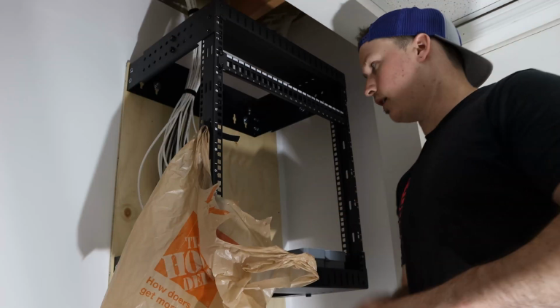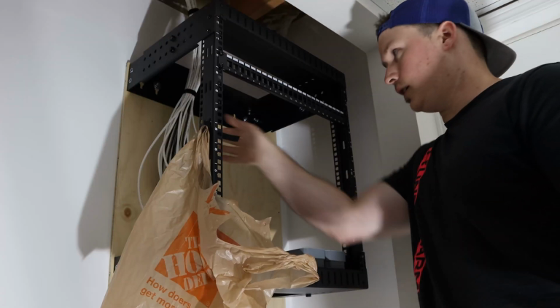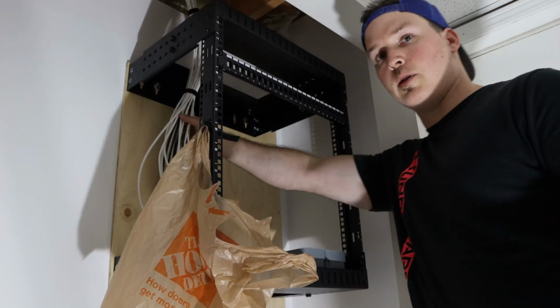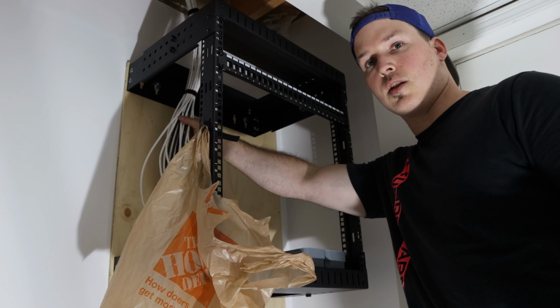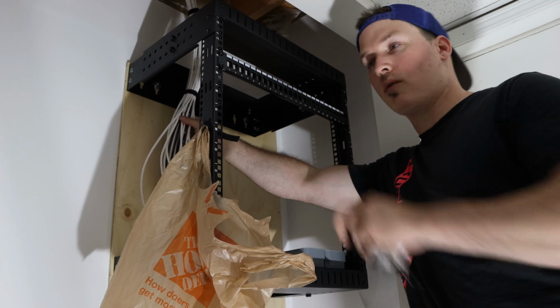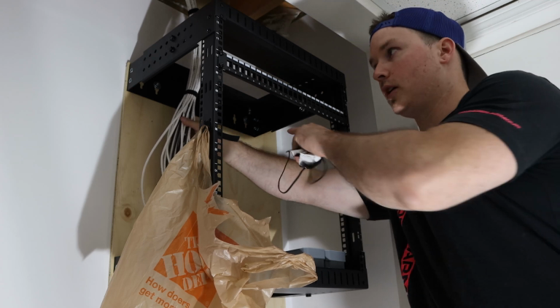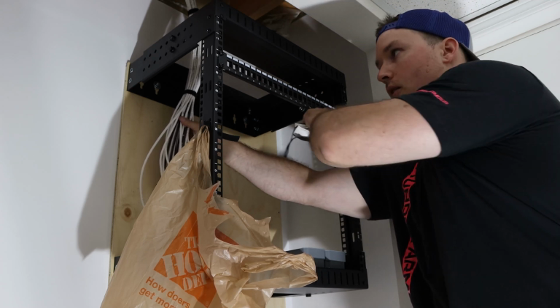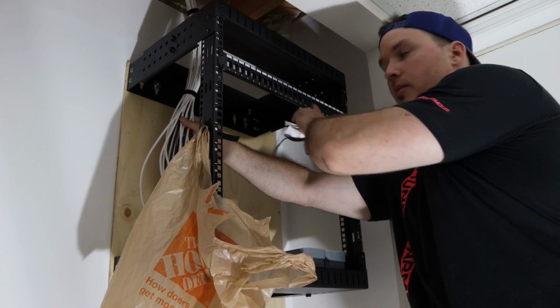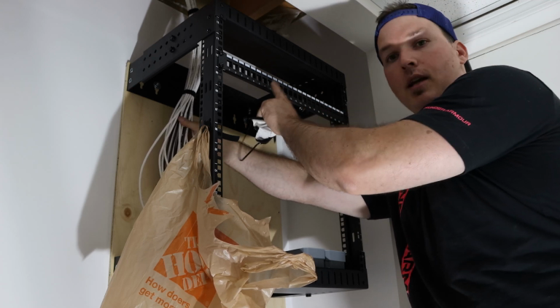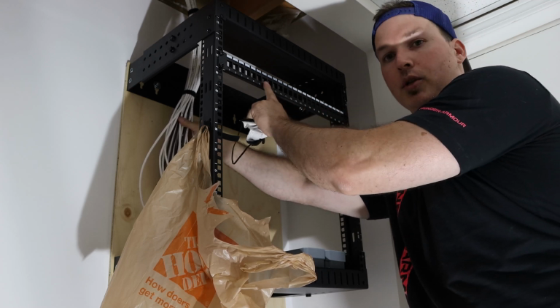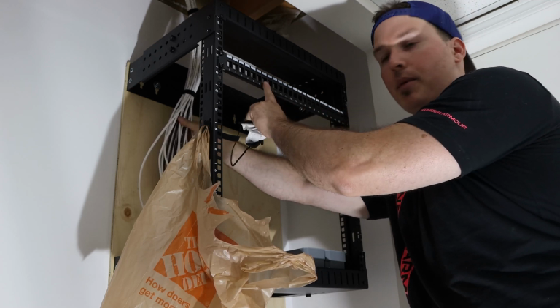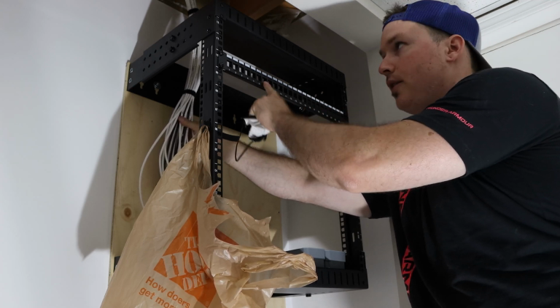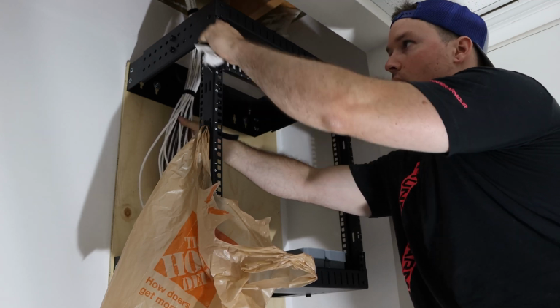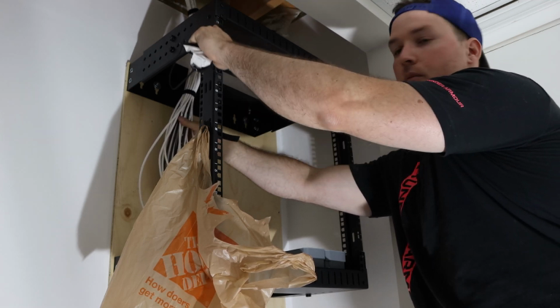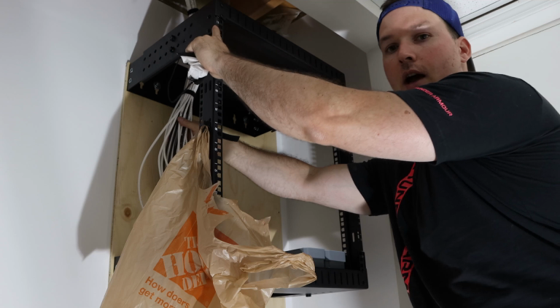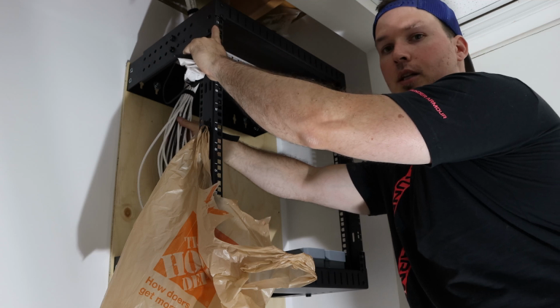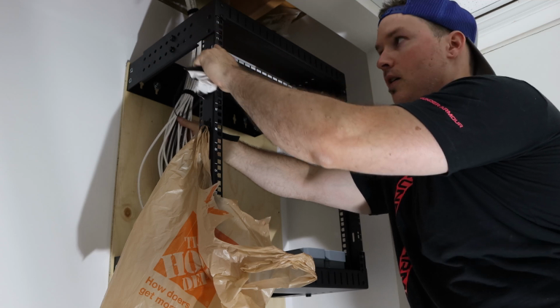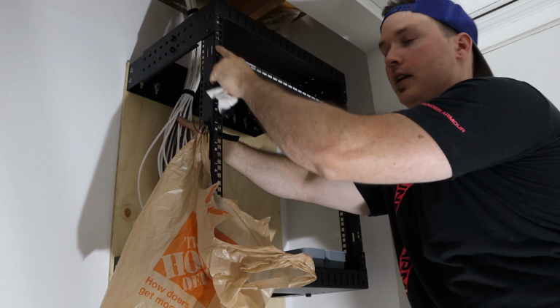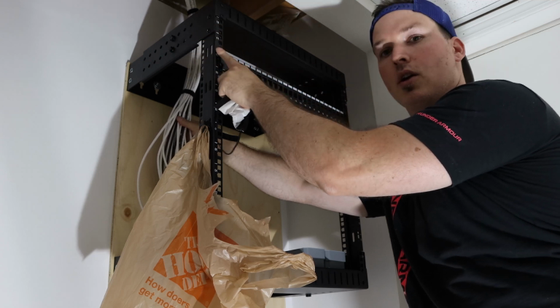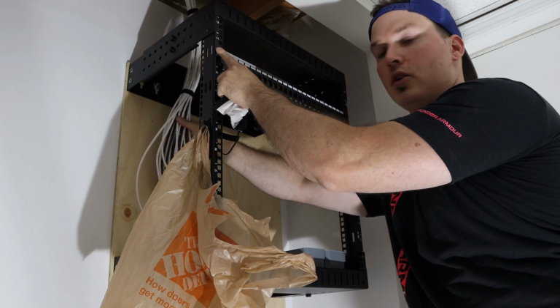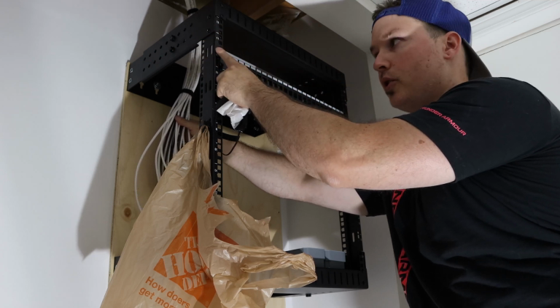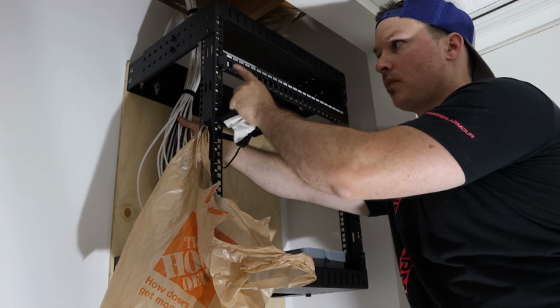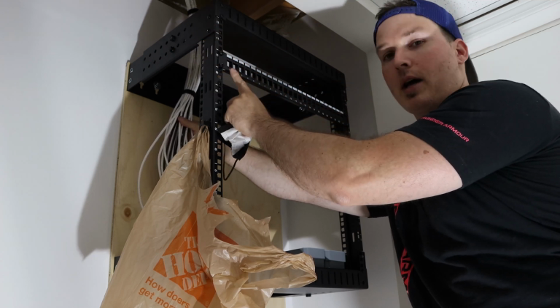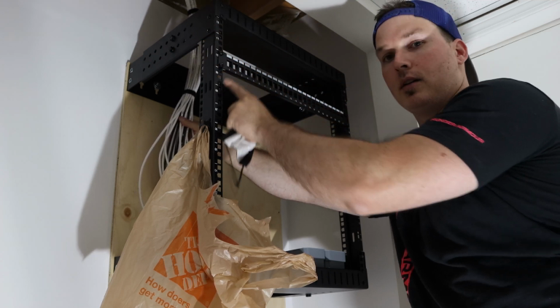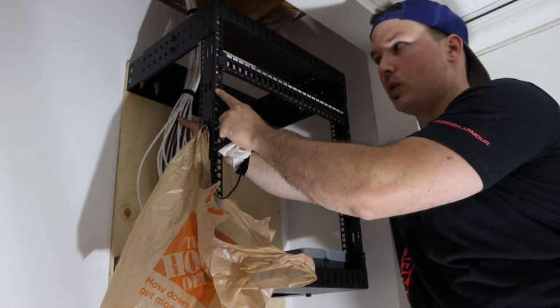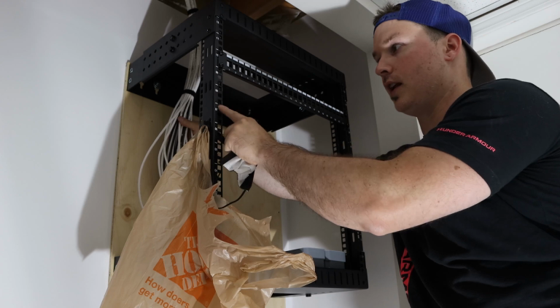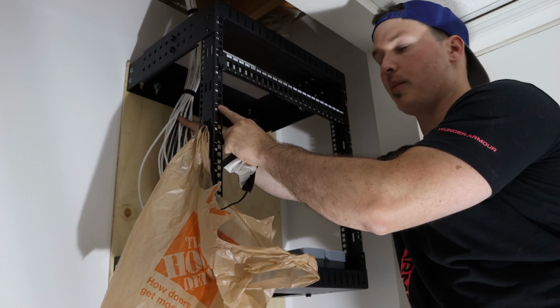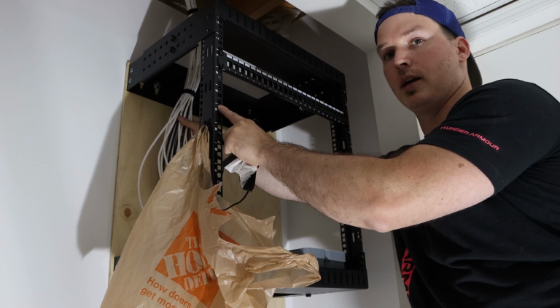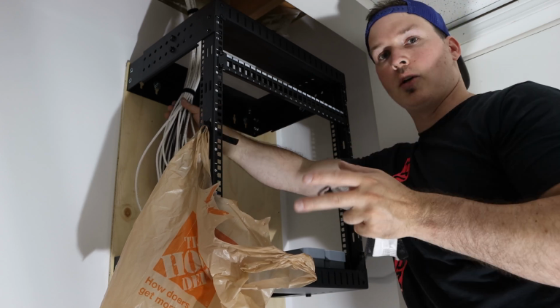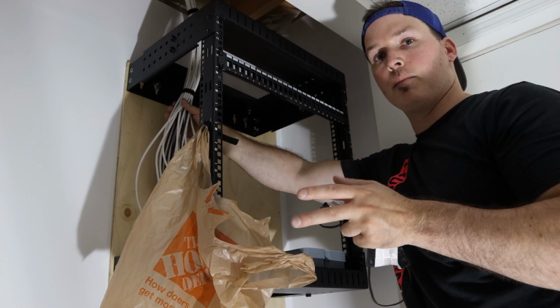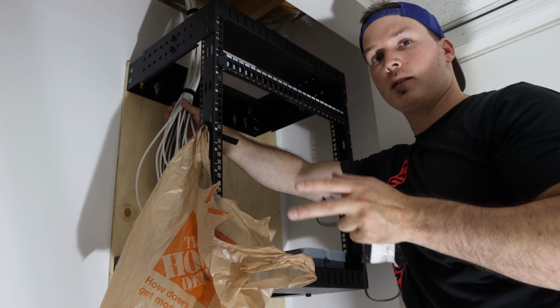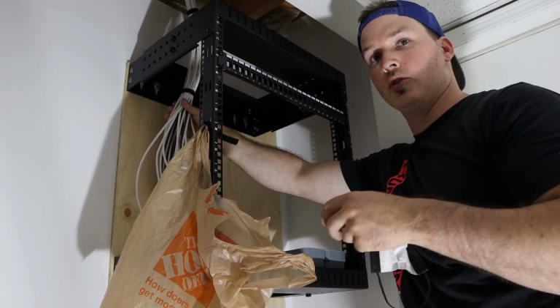Now we have all the cables into the rack. What we're gonna do now is terminate the cables and put them on a patch panel. On the top we're gonna have our PDU, then it's gonna go our UDM Pro, a patch panel, a switch, and then another patch panel. I'm gonna time-lapse this — hope you enjoy.